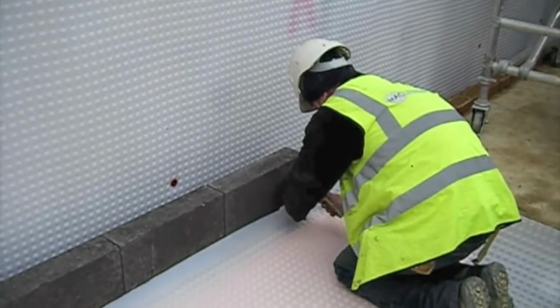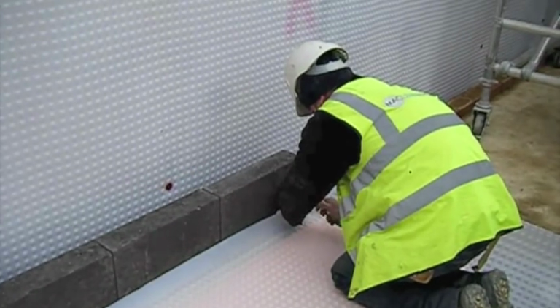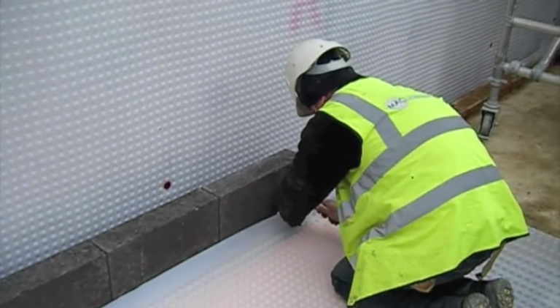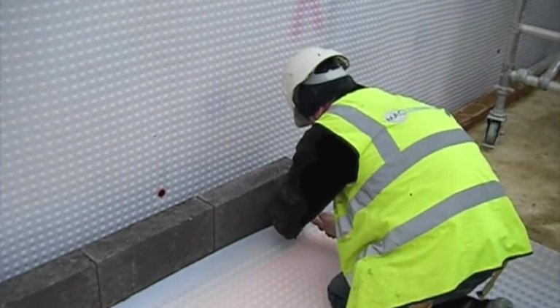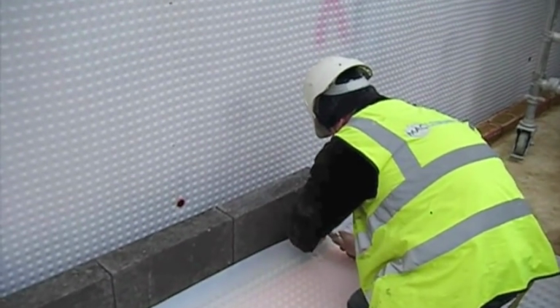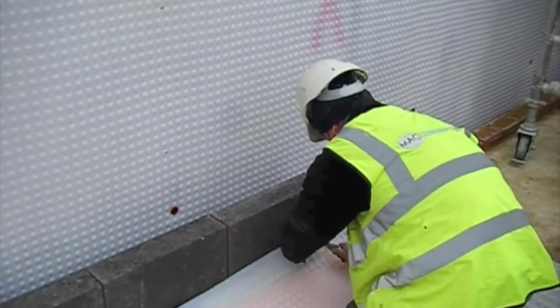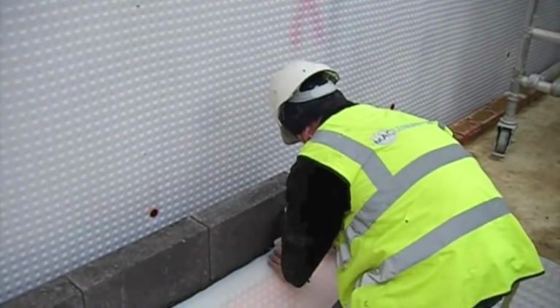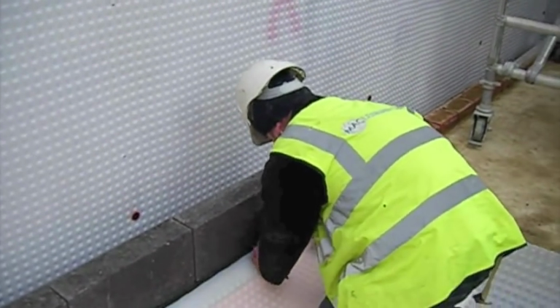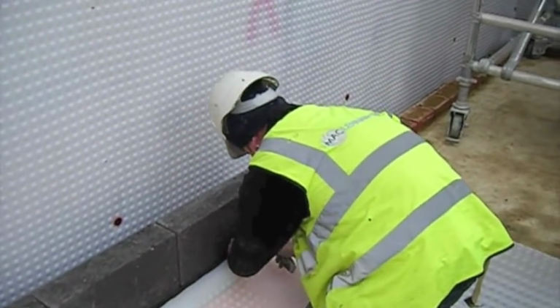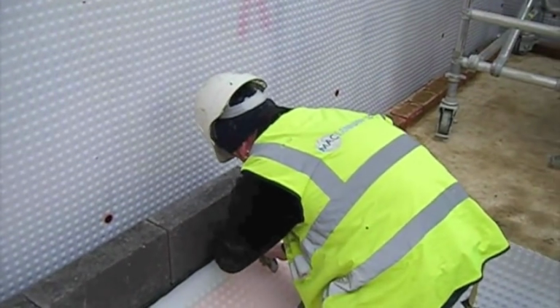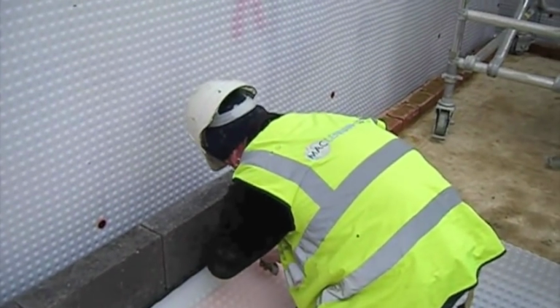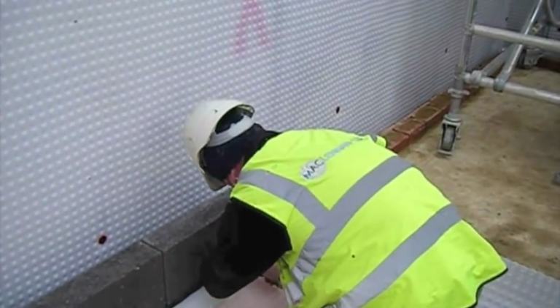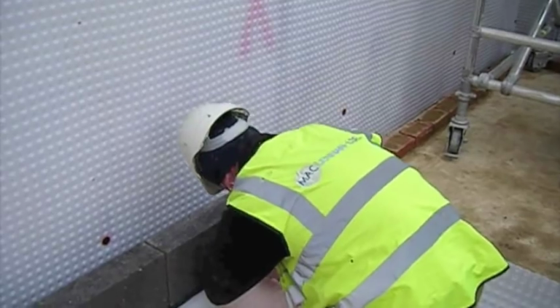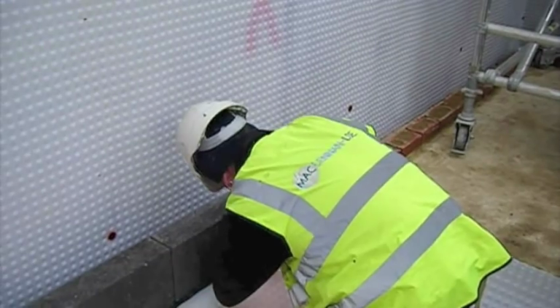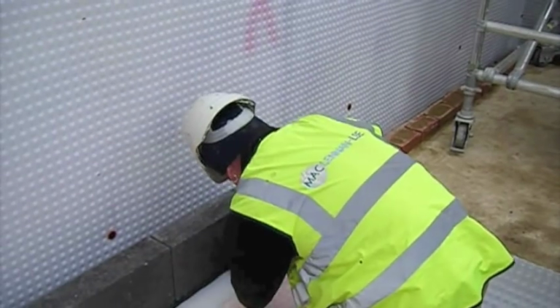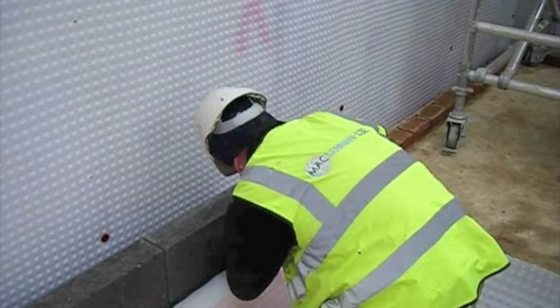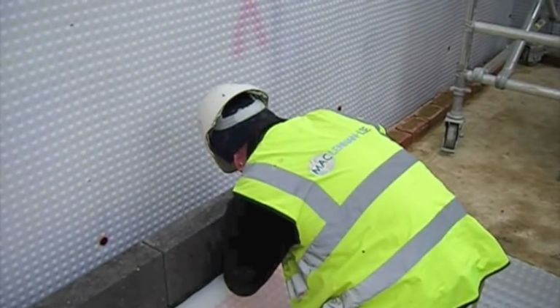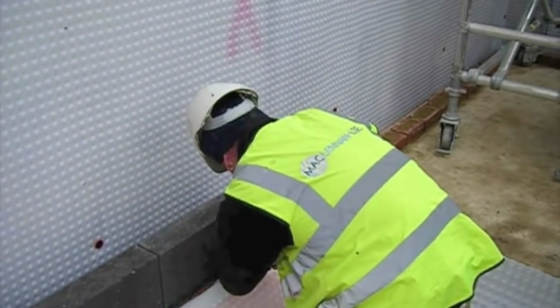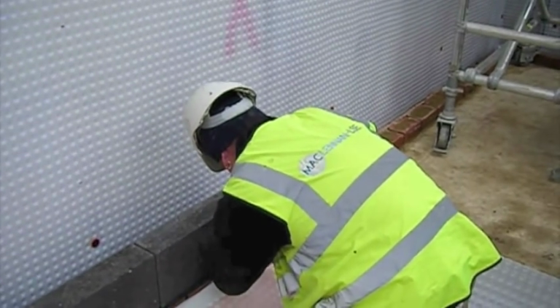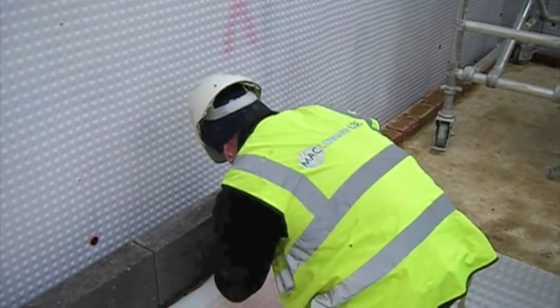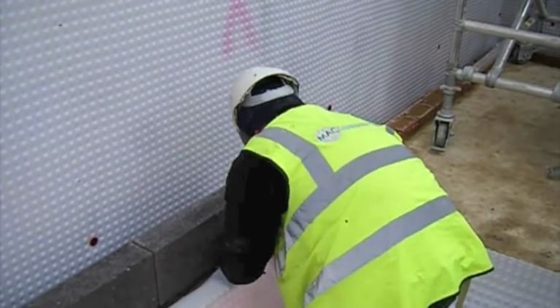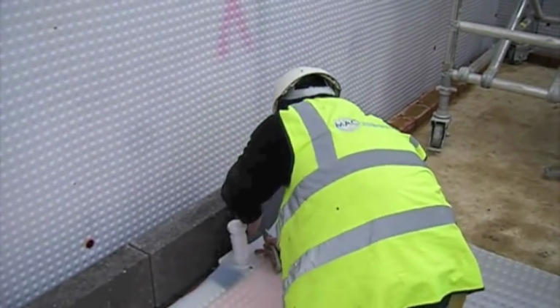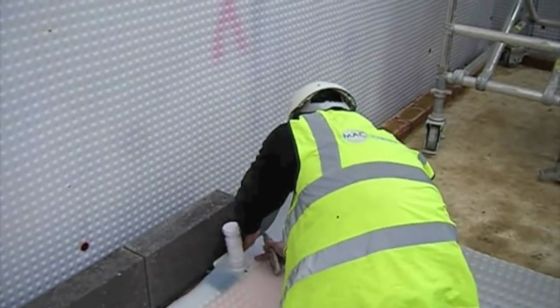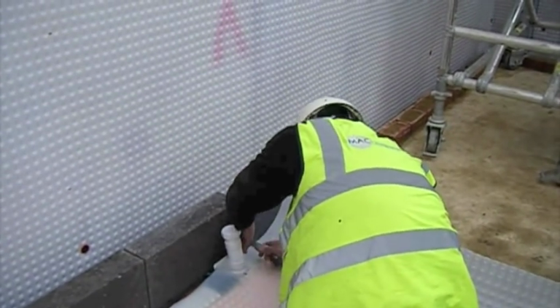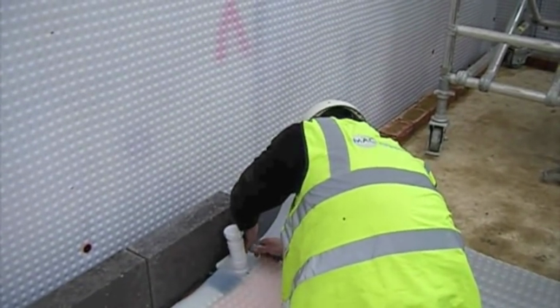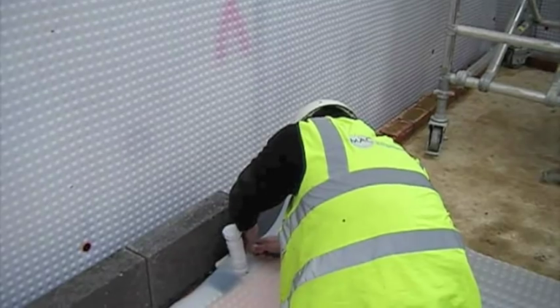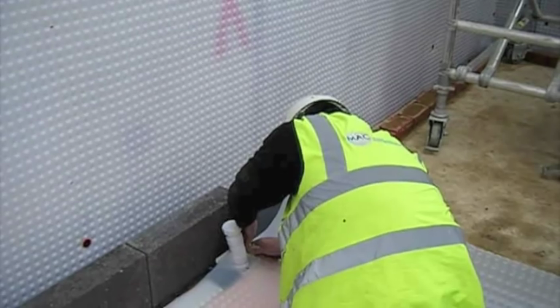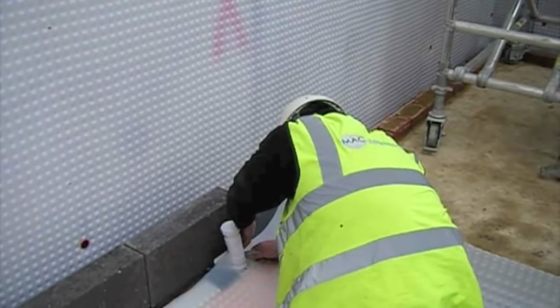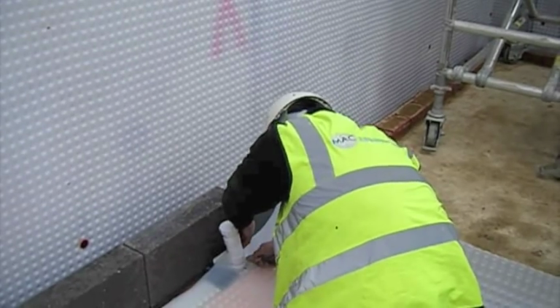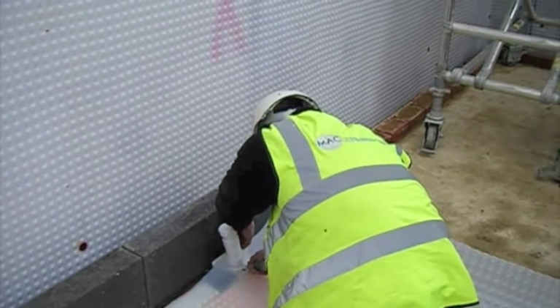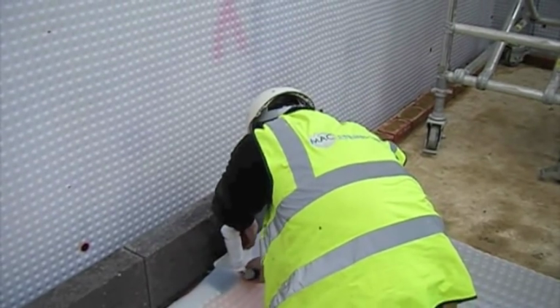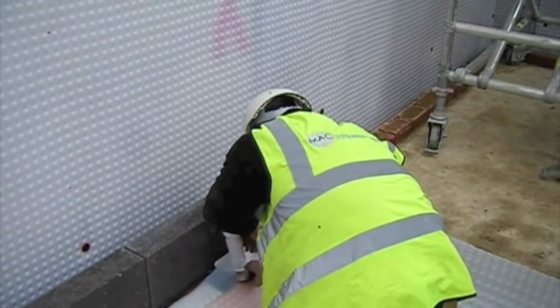The area being detailed as shown at this moment is the channel. It is this channel which is serviceable, which makes this system the most reliable system available for waterproofing.